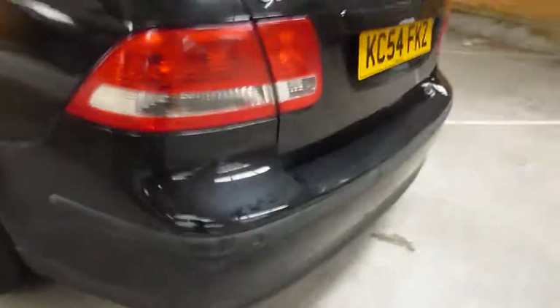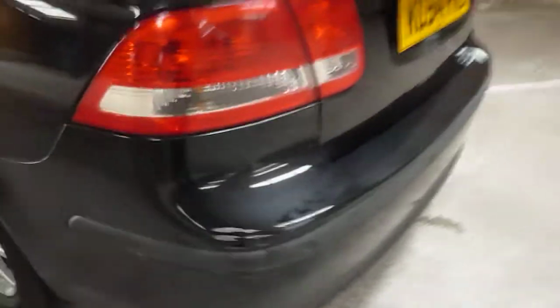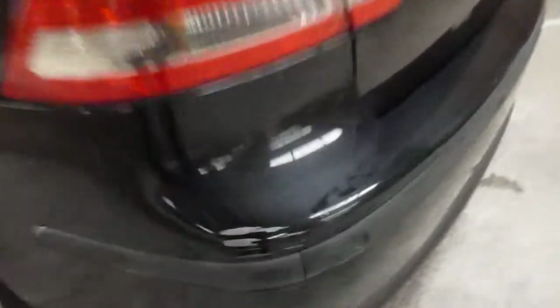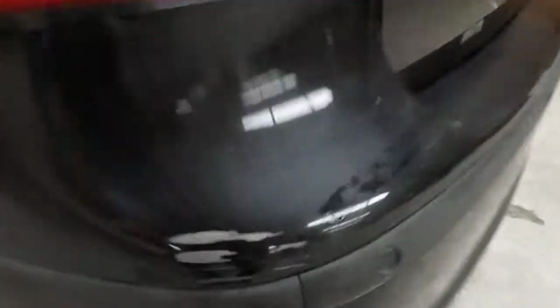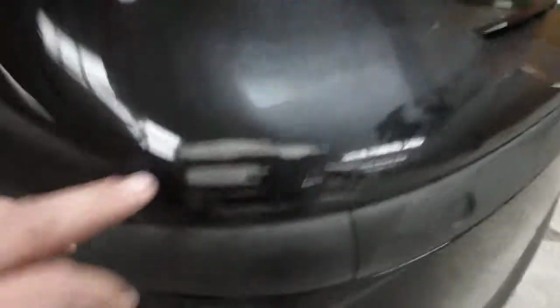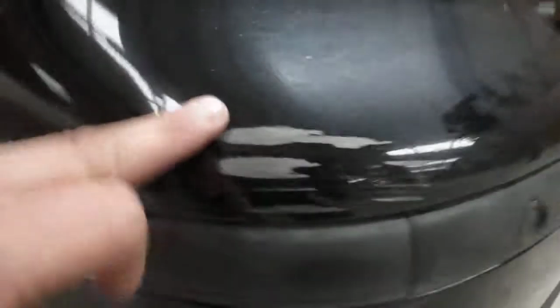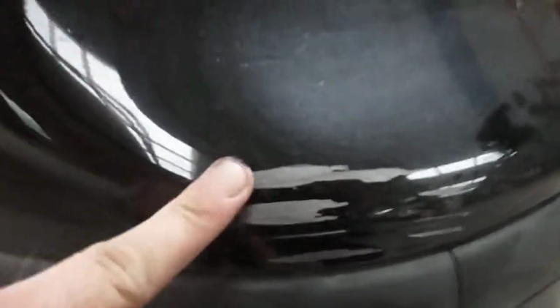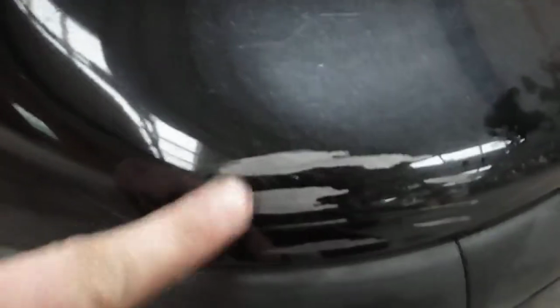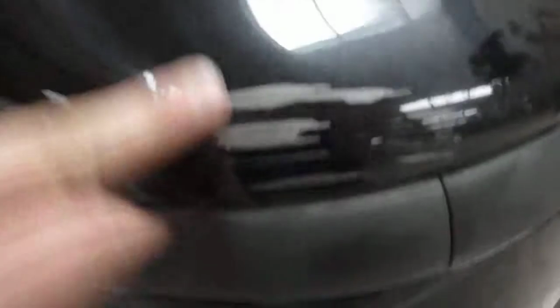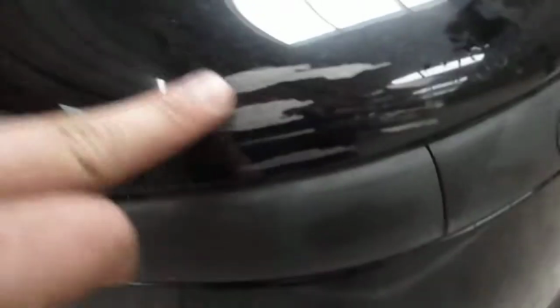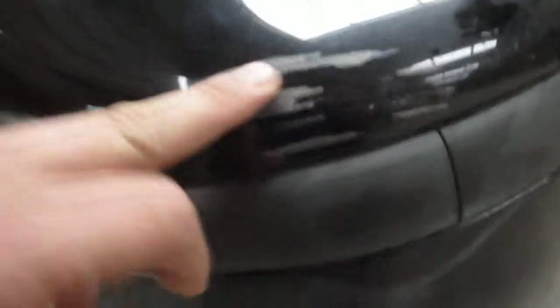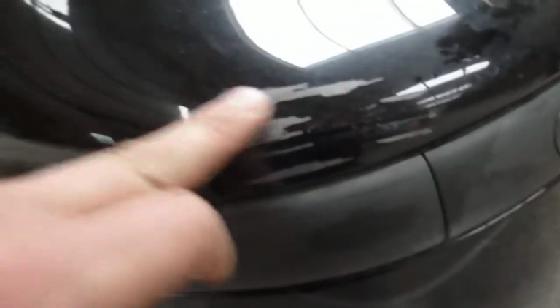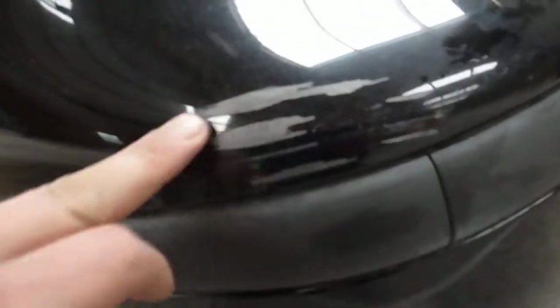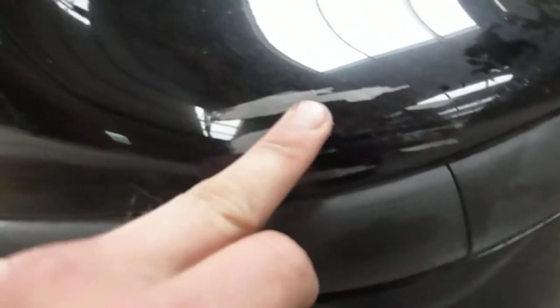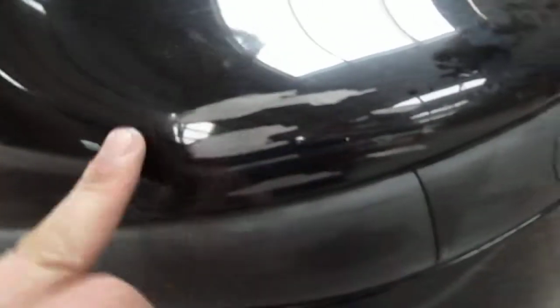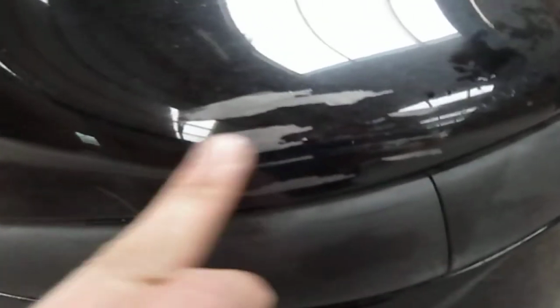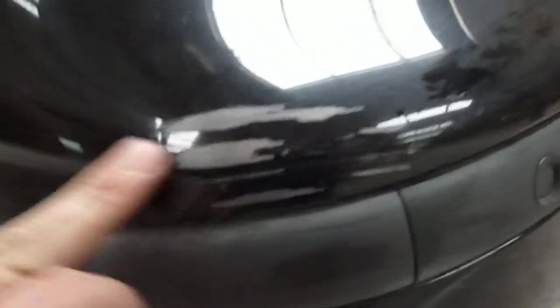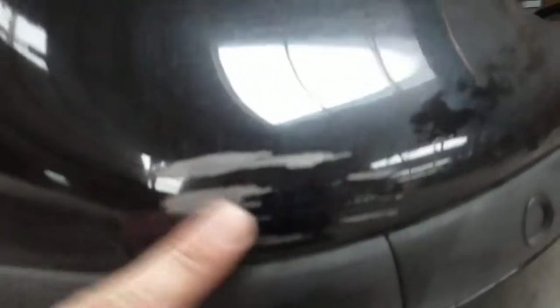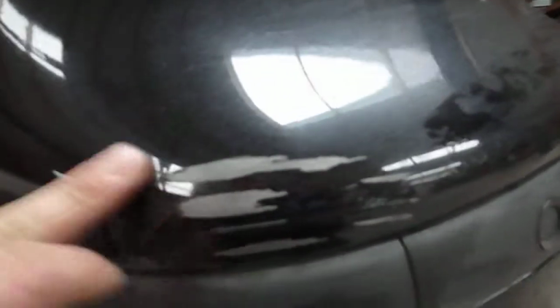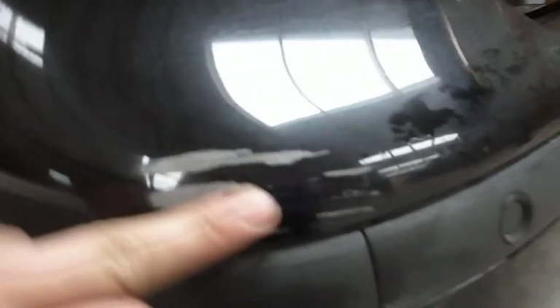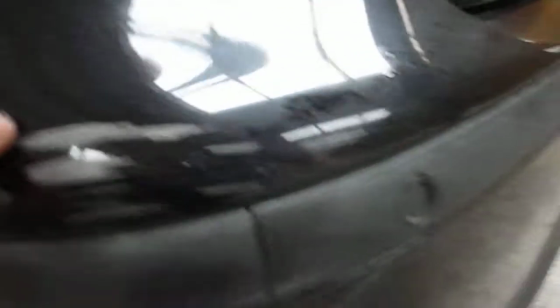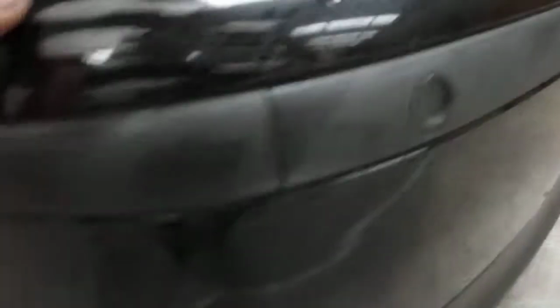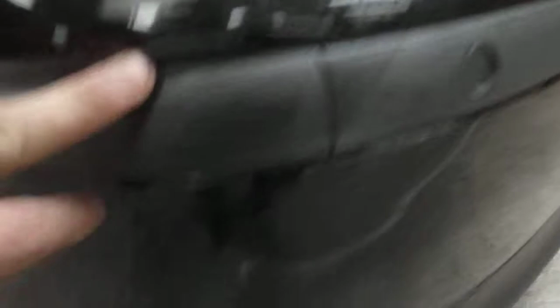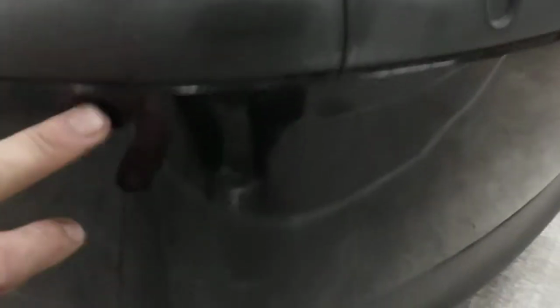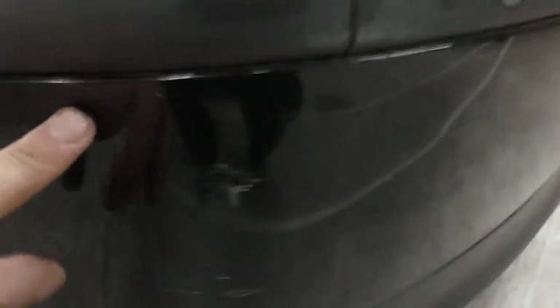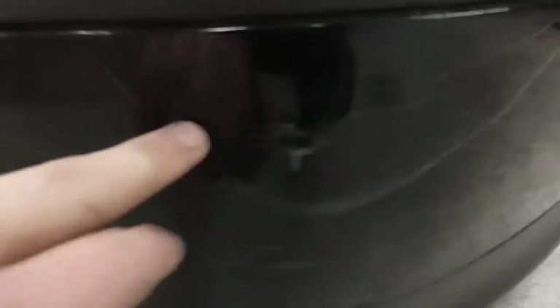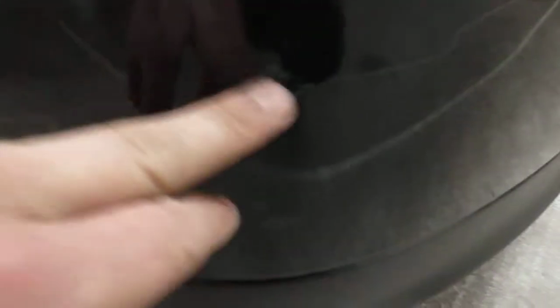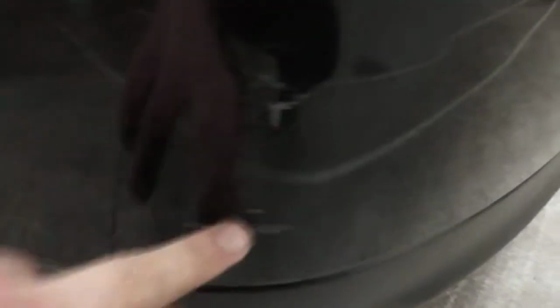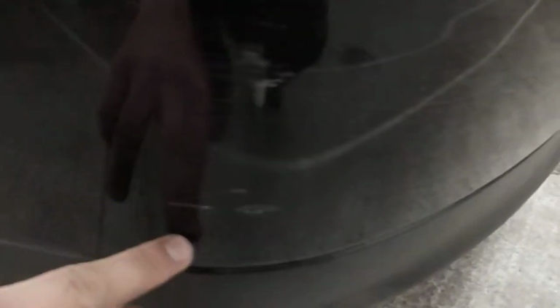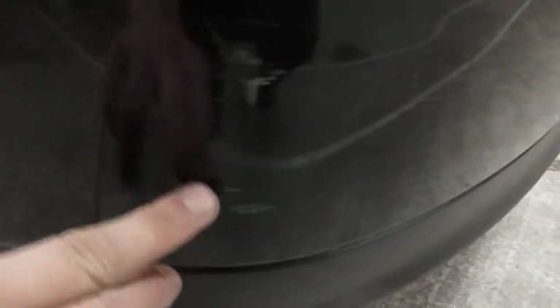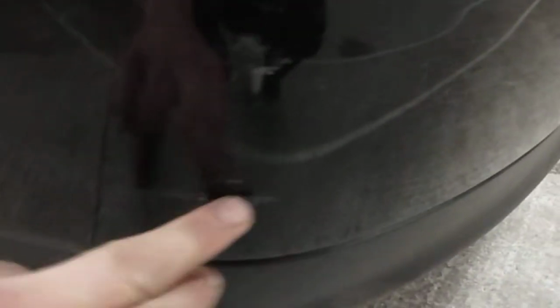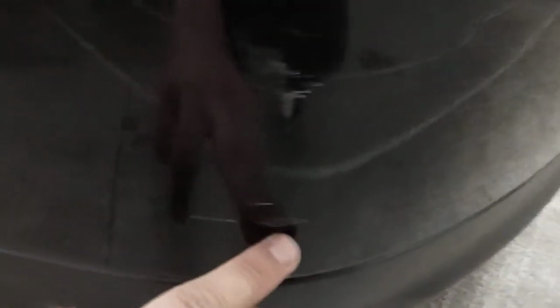Nearside rear bumper has a scuff just on the top there. You could touch that in if you wanted to hide it. It continues just onto the lower bumper as well.